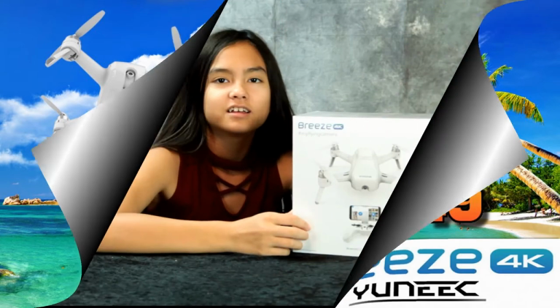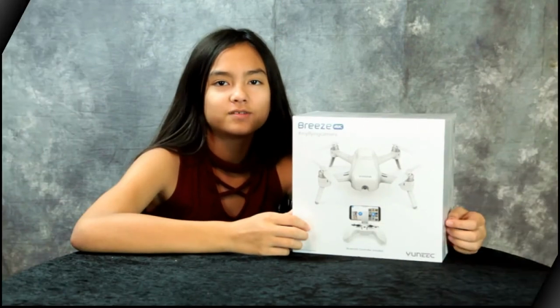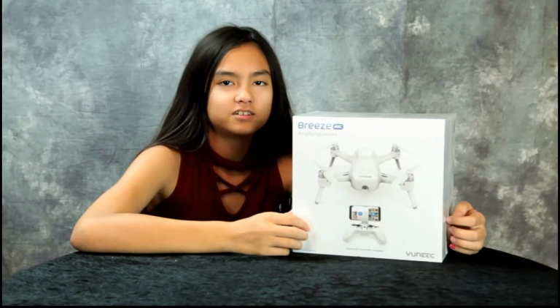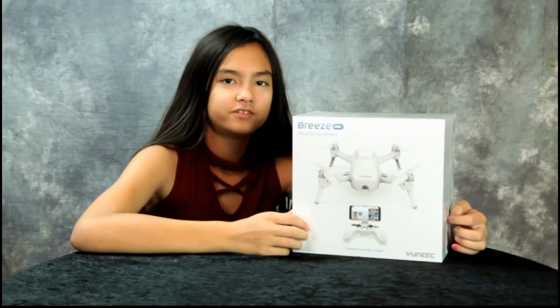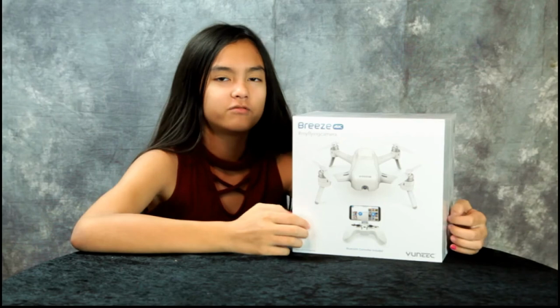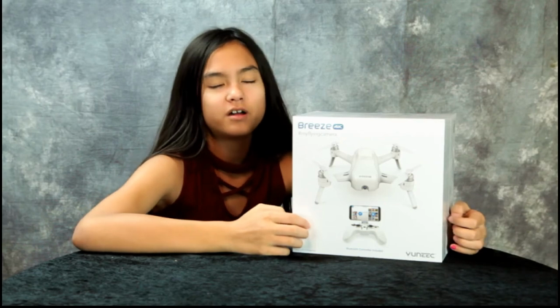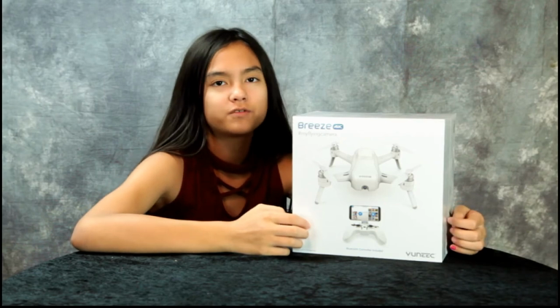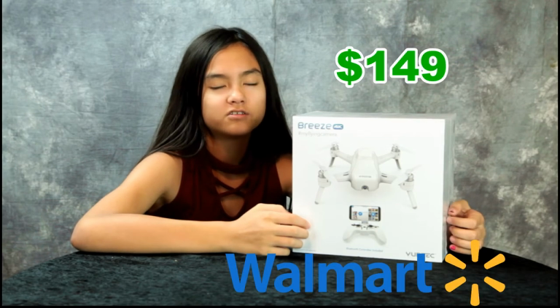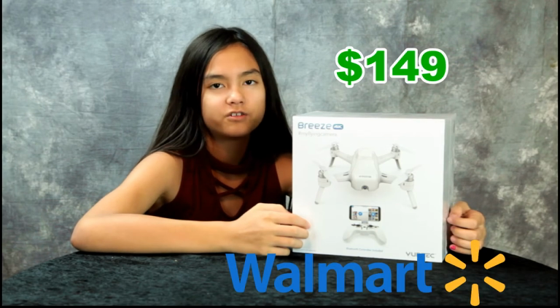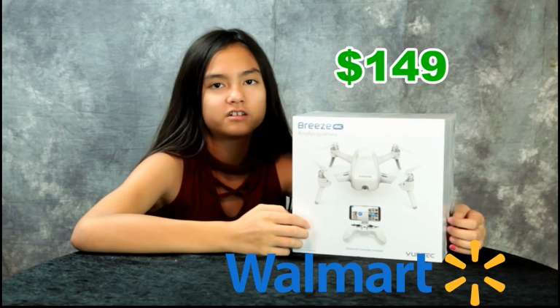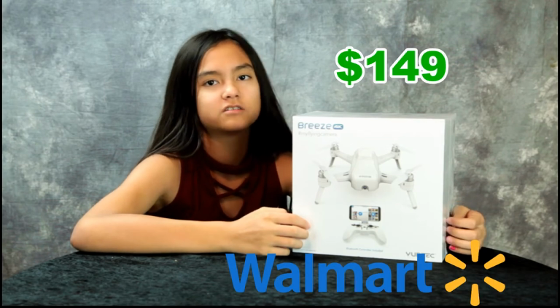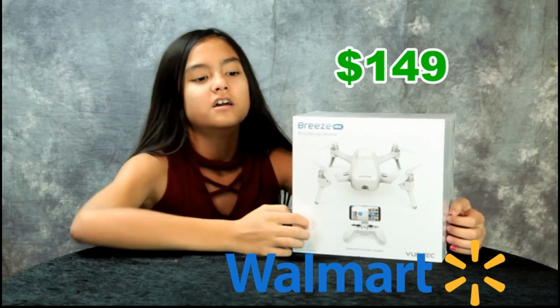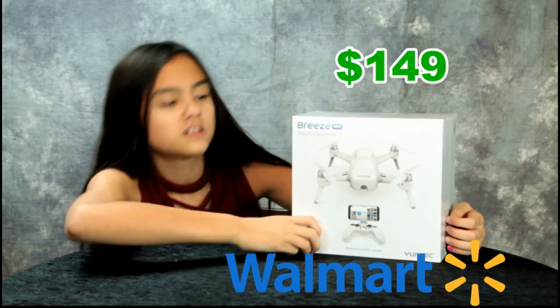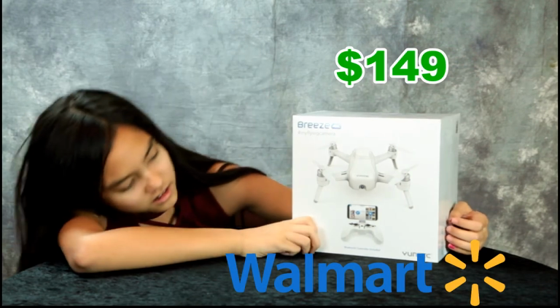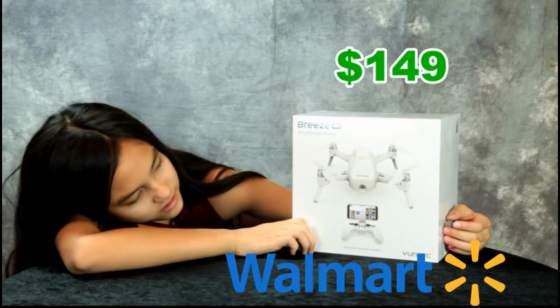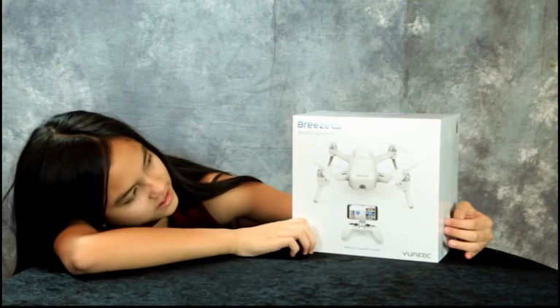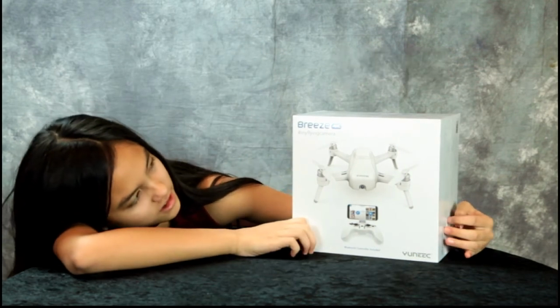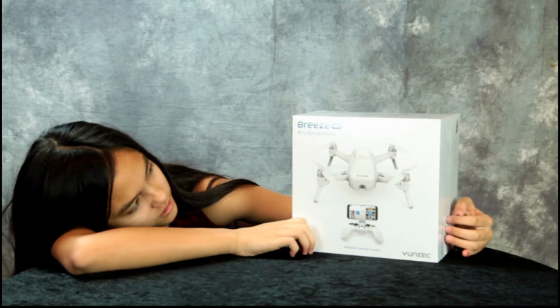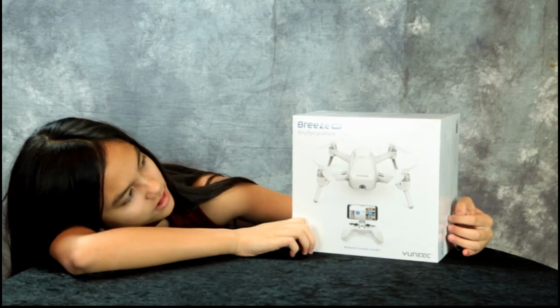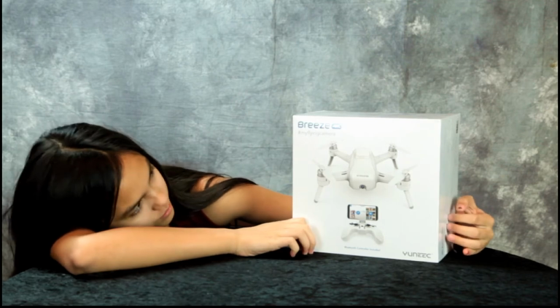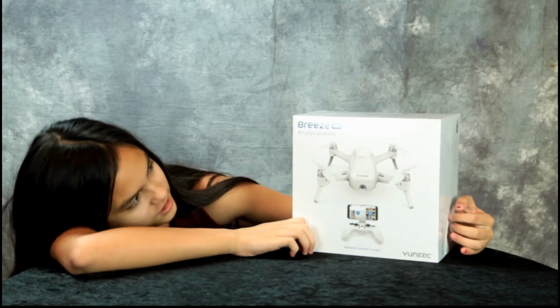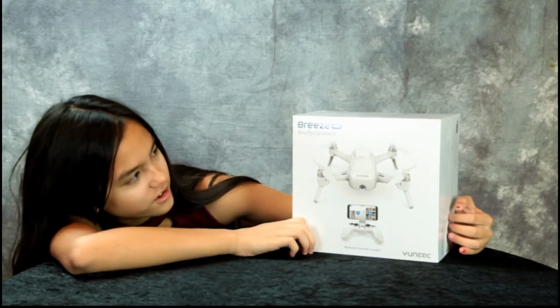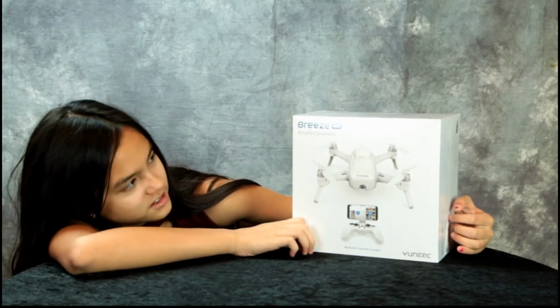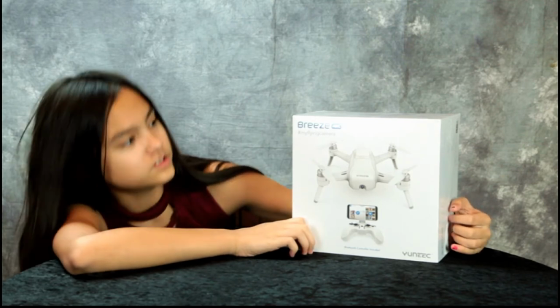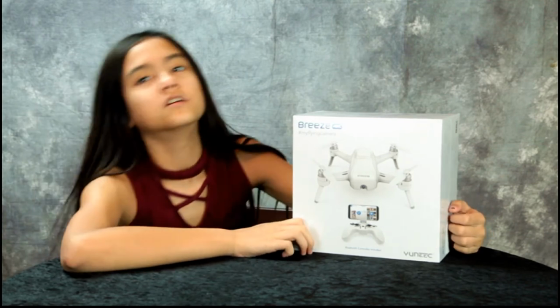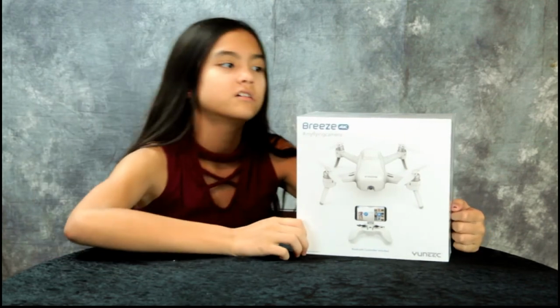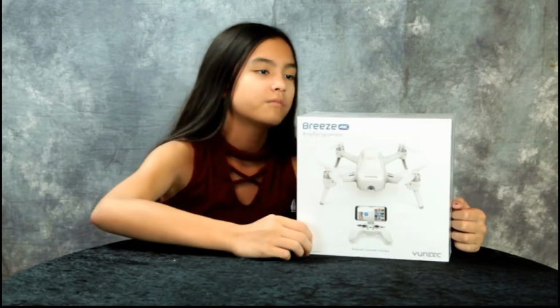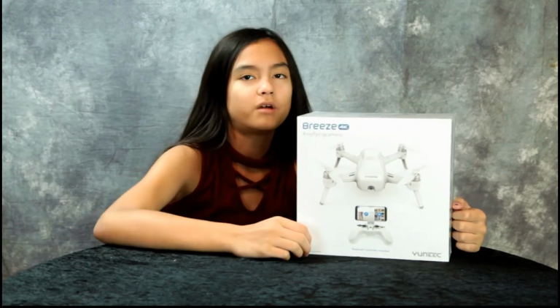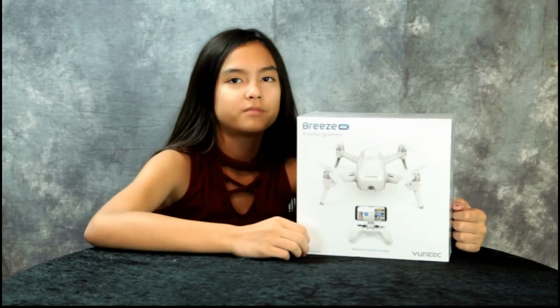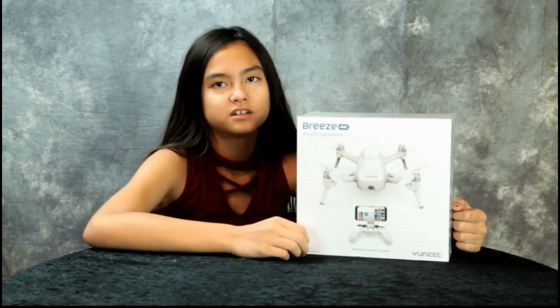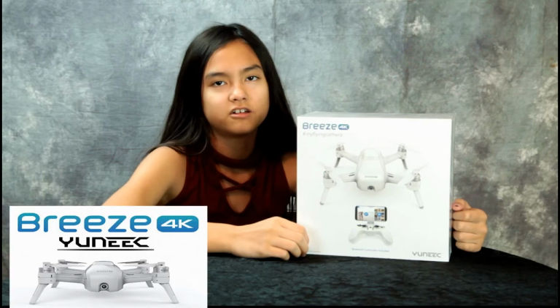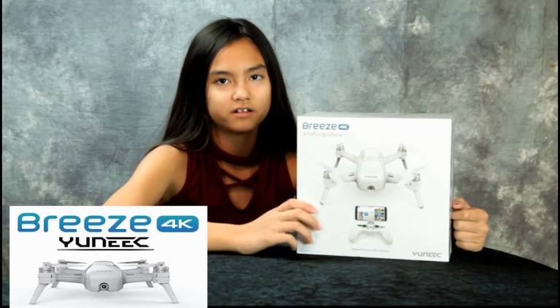We got a new selfie drone — we bought it at Walmart for $149. It's the Yuneec Breeze 4K selfie drone. I'm going to unbox it and my dad's going to tell you about it.